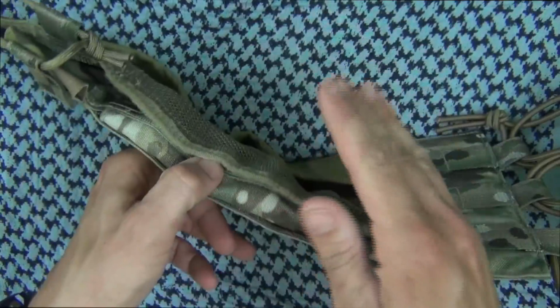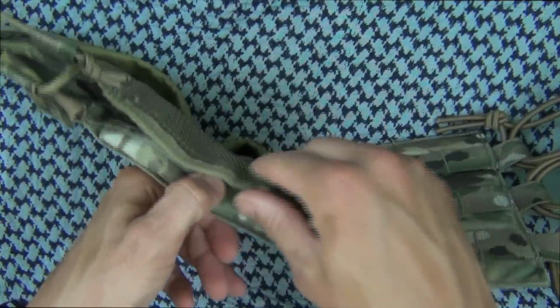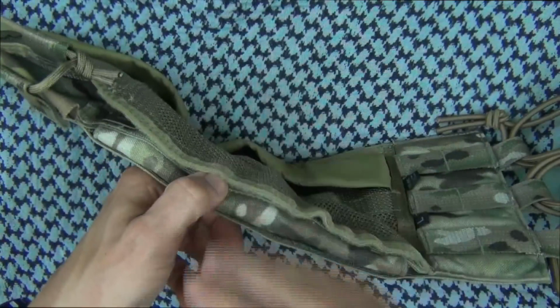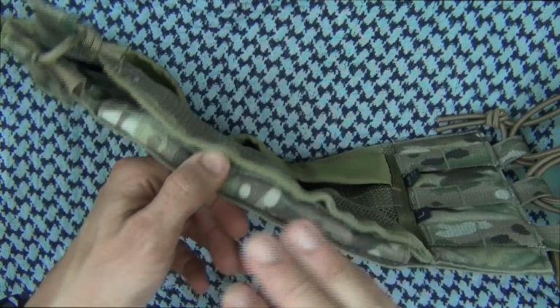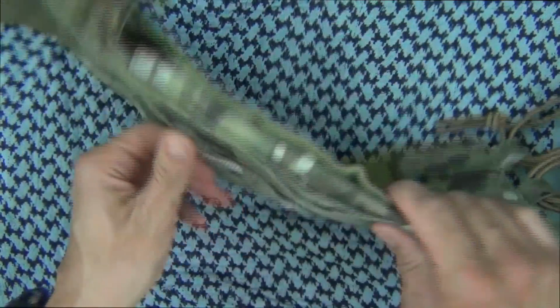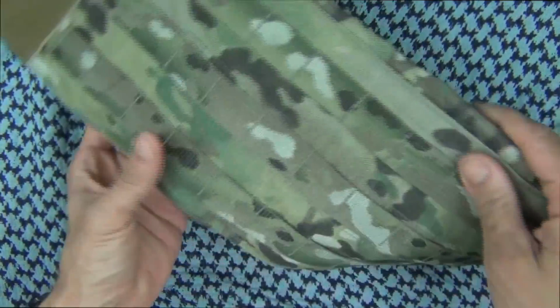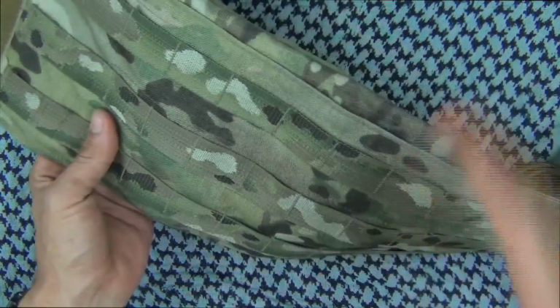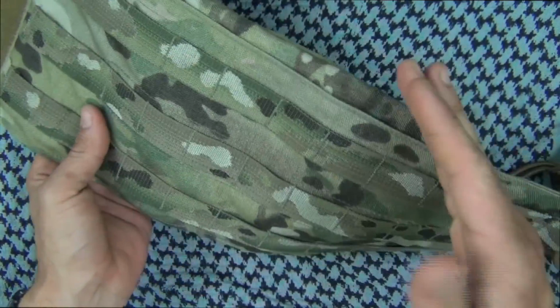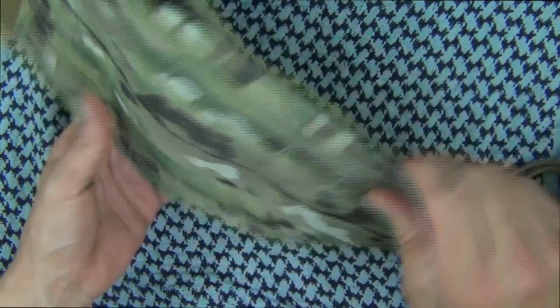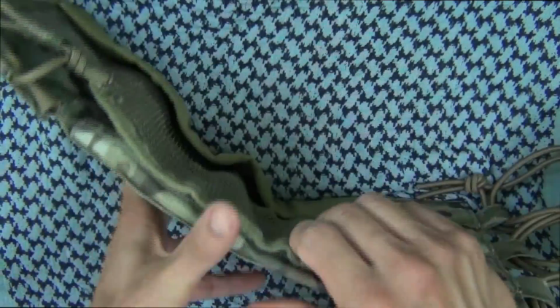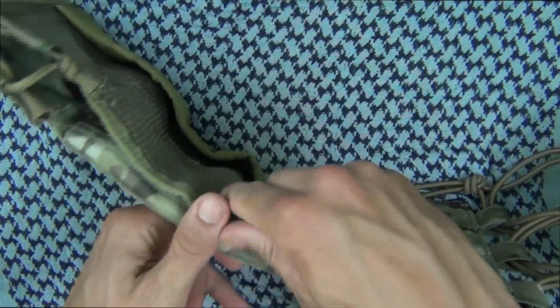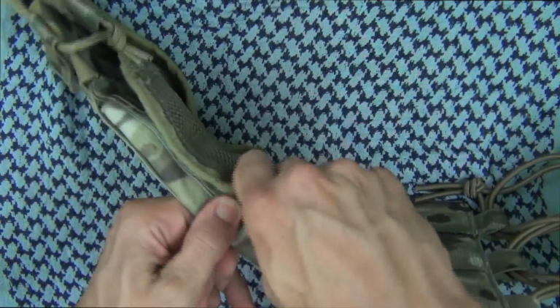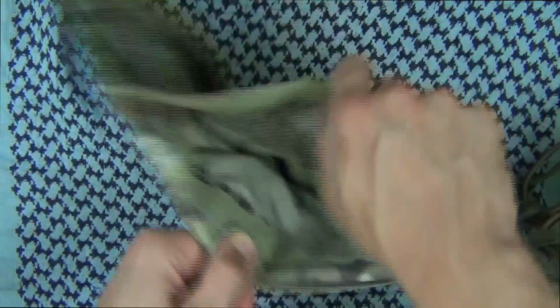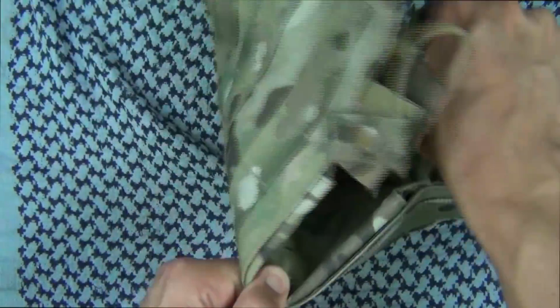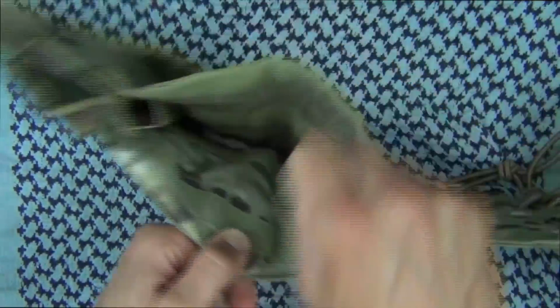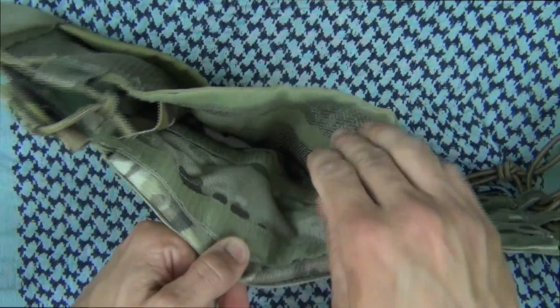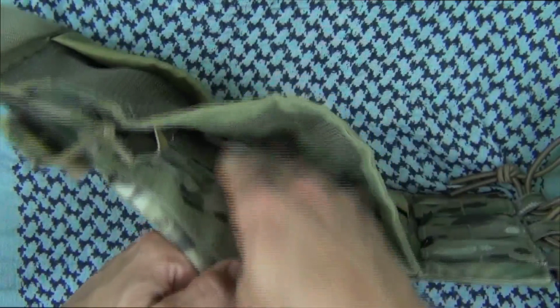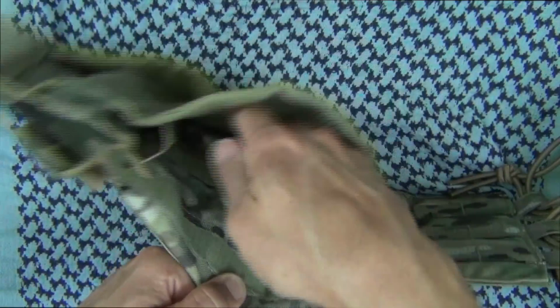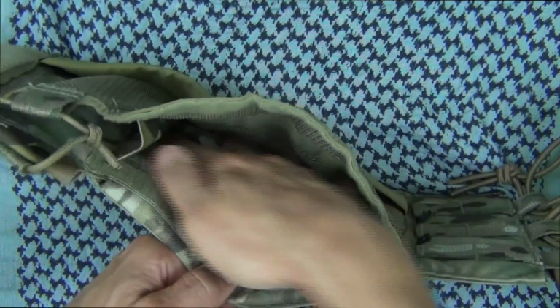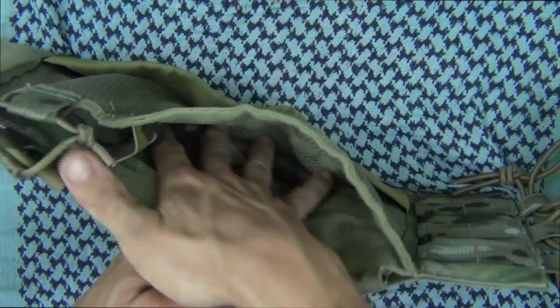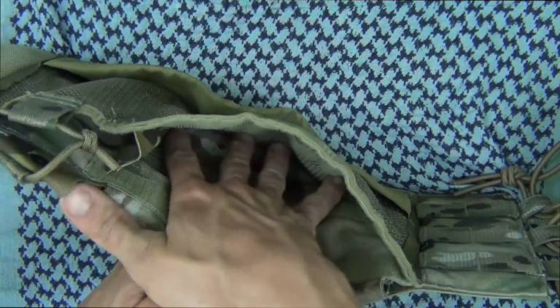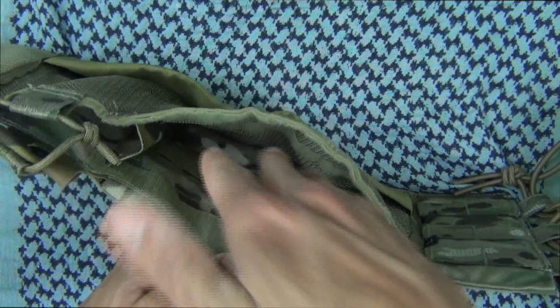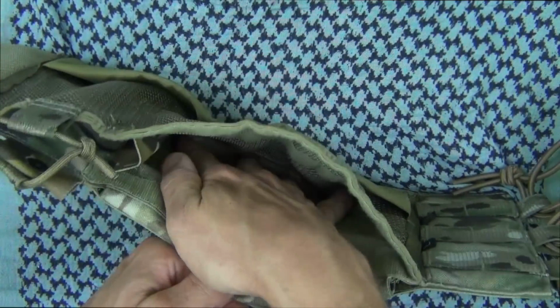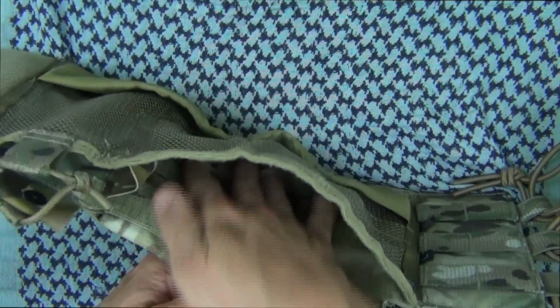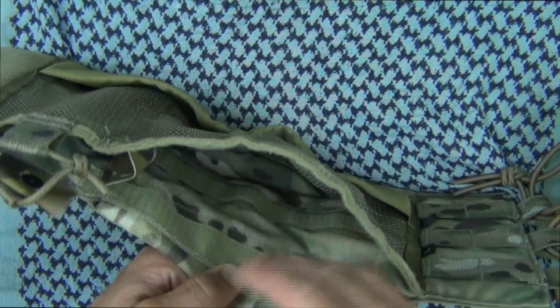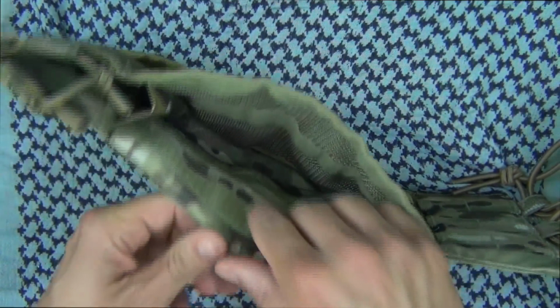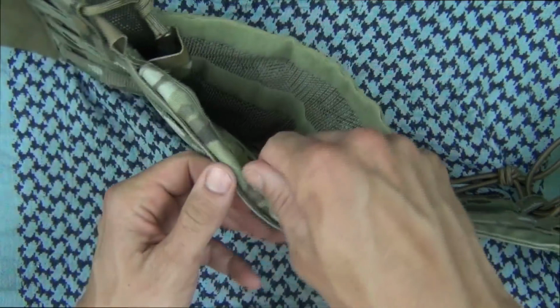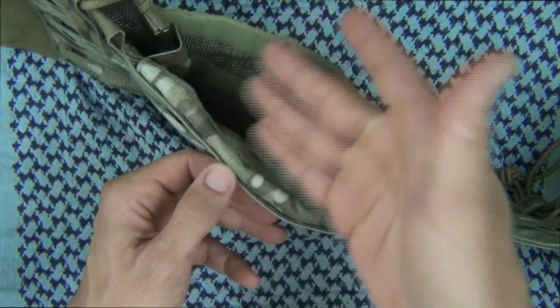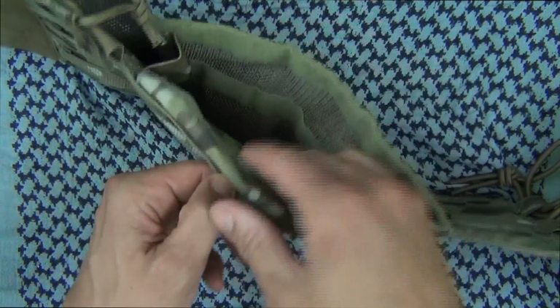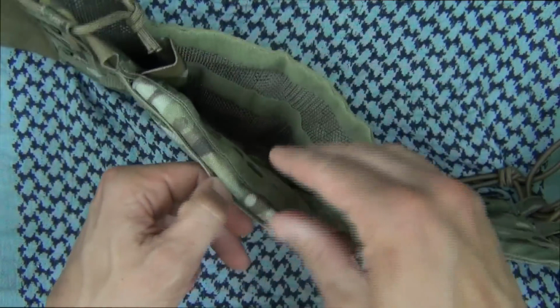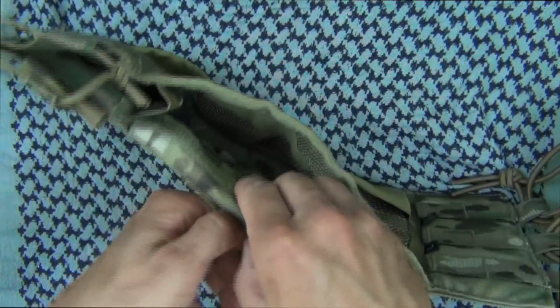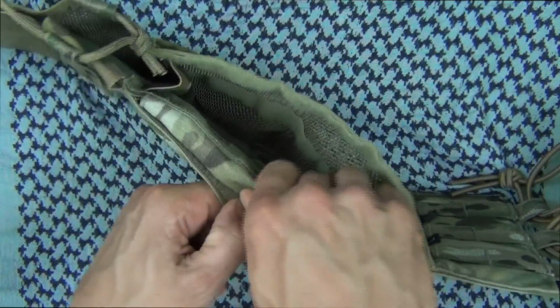Also on the cummerbund, it will accept both hard and soft plates. I've been running it with soft plates in the video, as many of you guys can see. There's also a pouch back here — if you want to put anything in there you can do that. To access where you want to put your plates, it's up here.